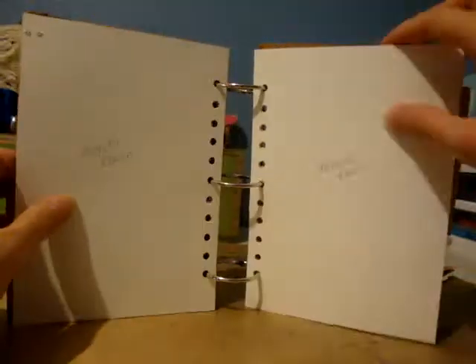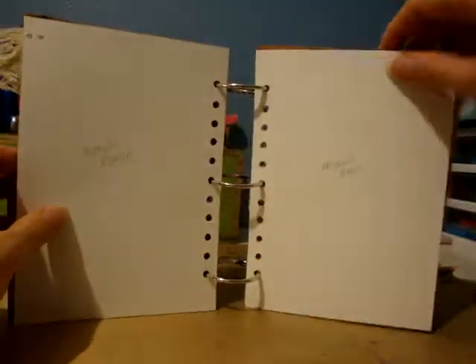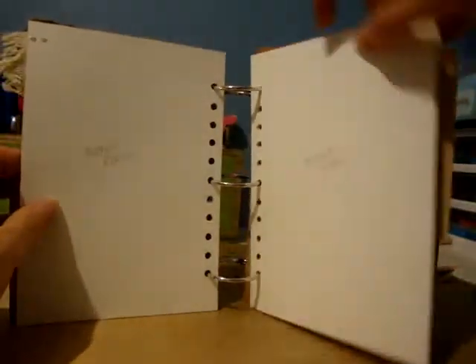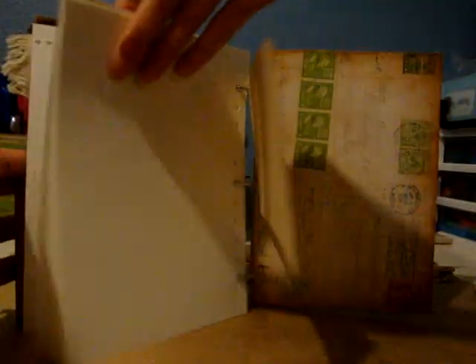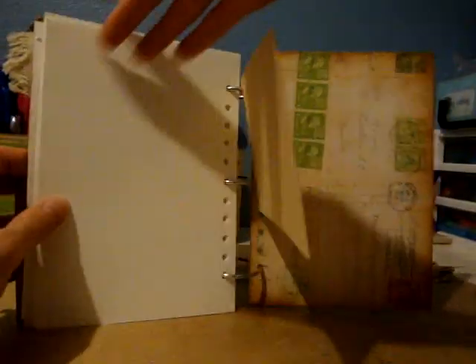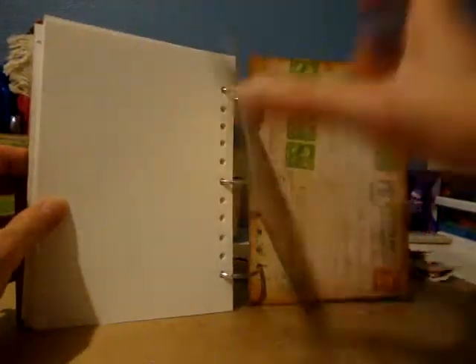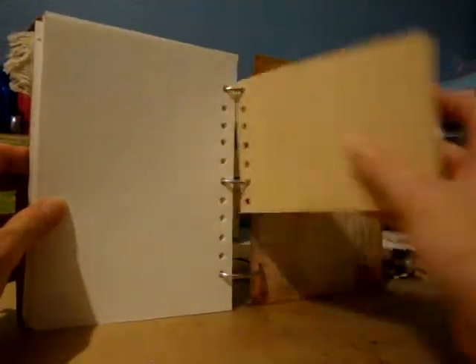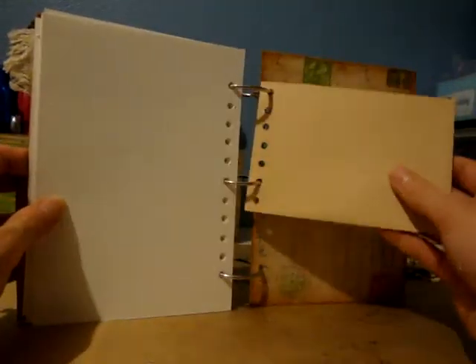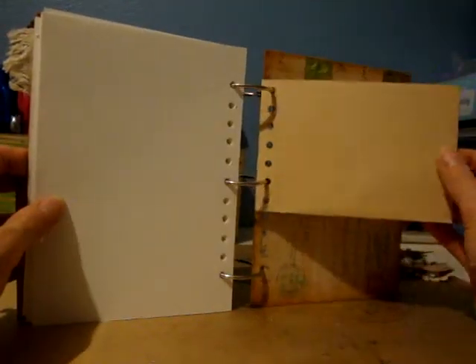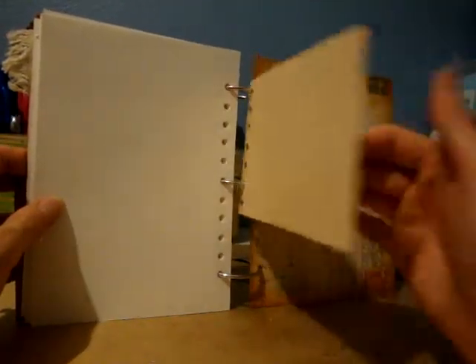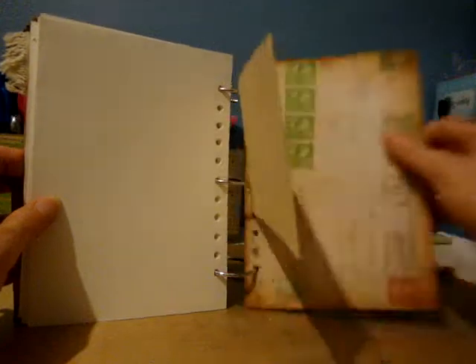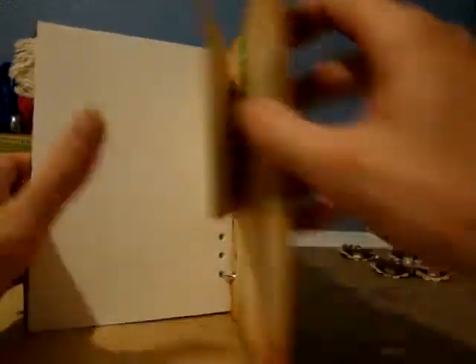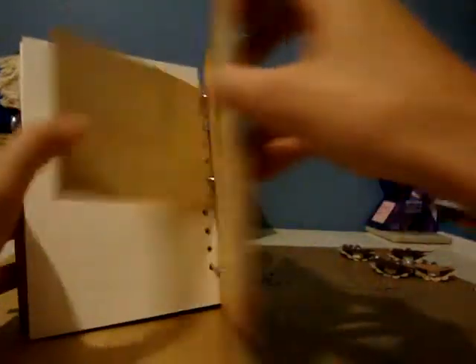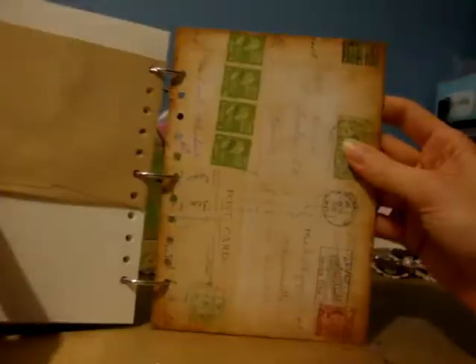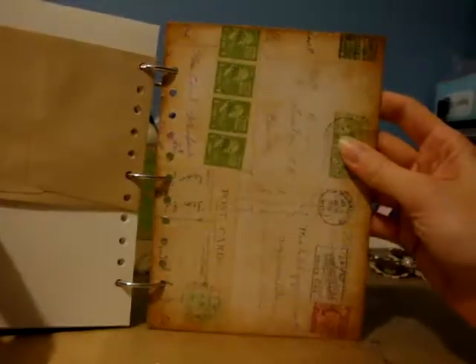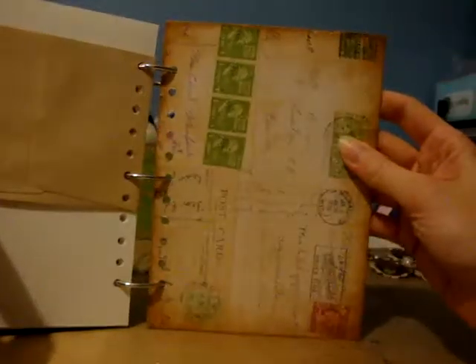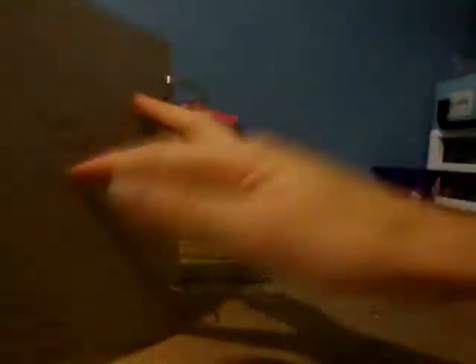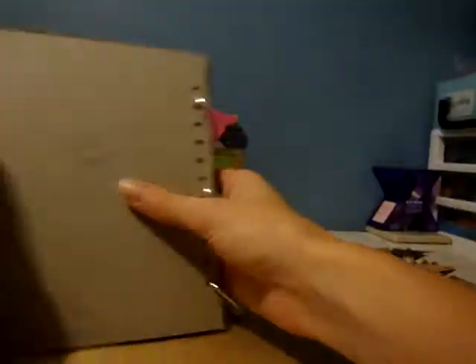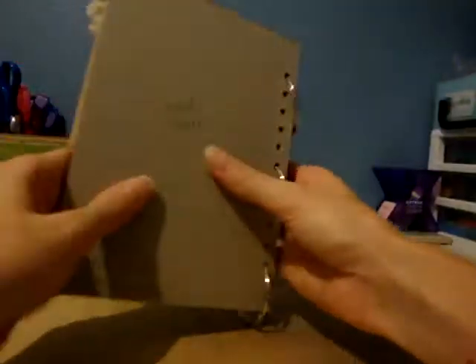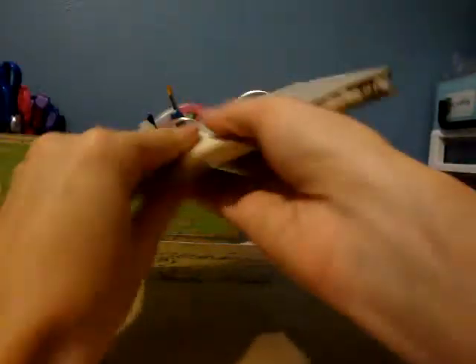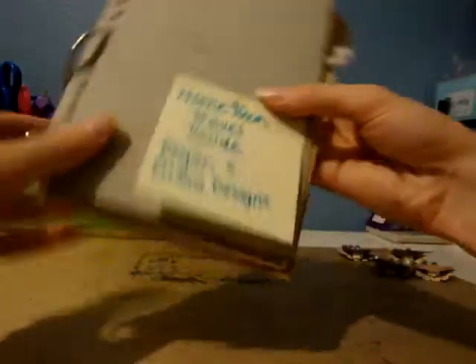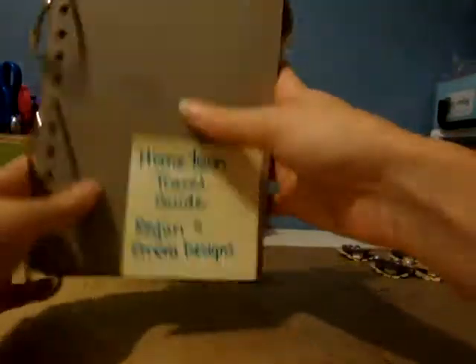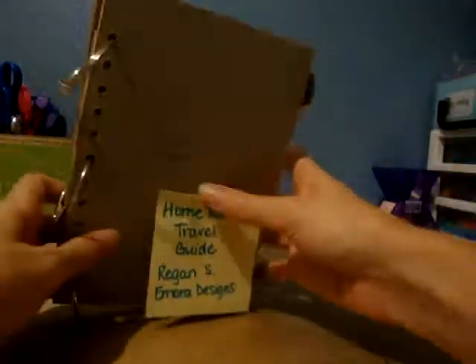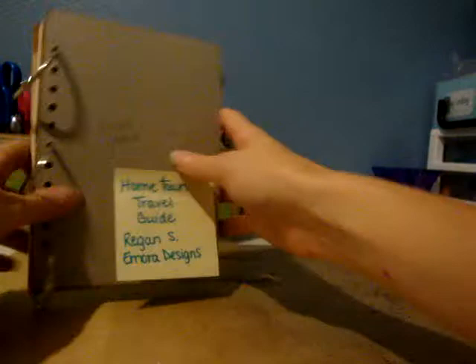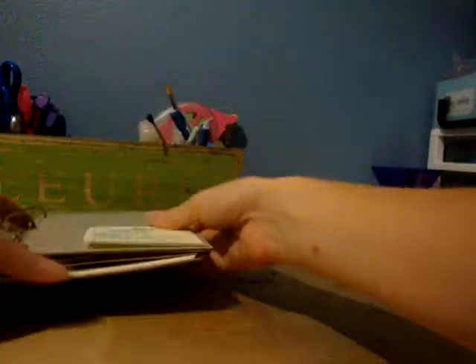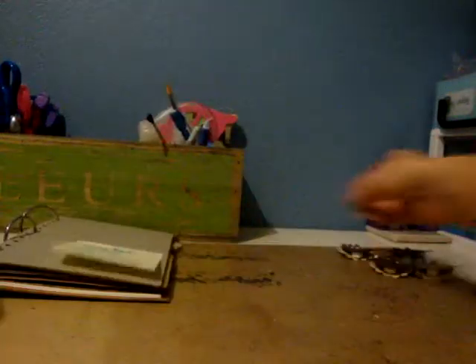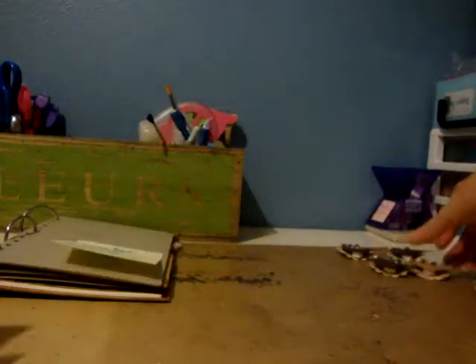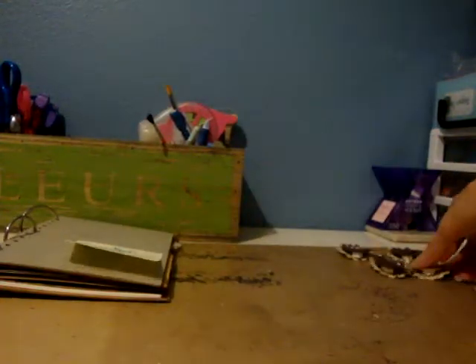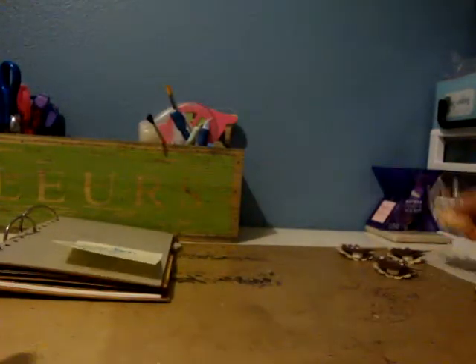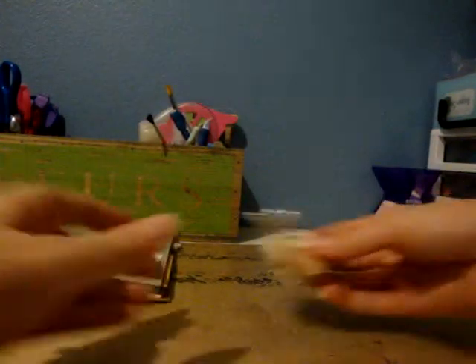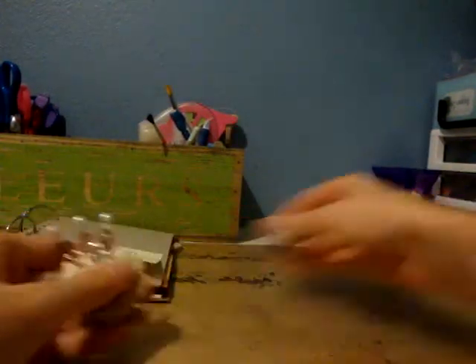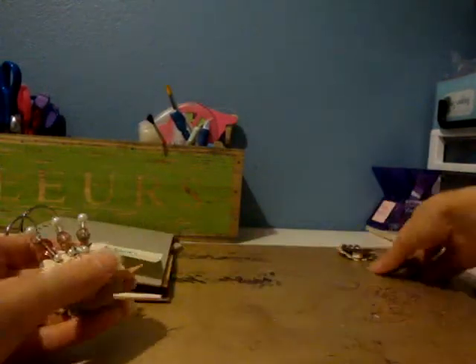And then these are all the pages for everybody else. And then I put an envelope in the back with the postcards on the back cover. So that's my circle journal for the Travelogs swap at Your Paper Pantry.